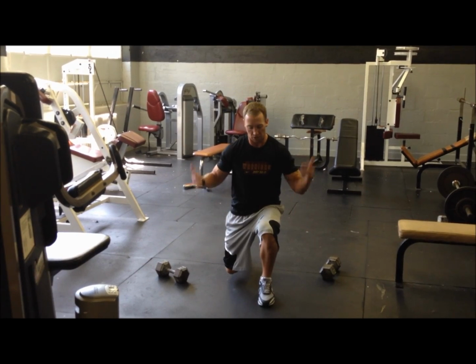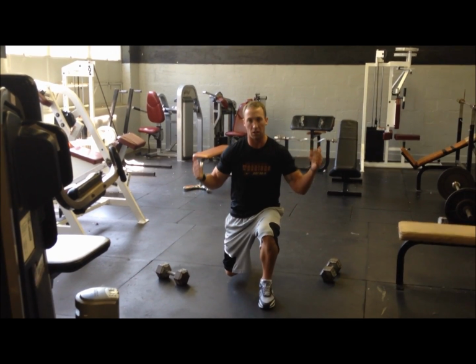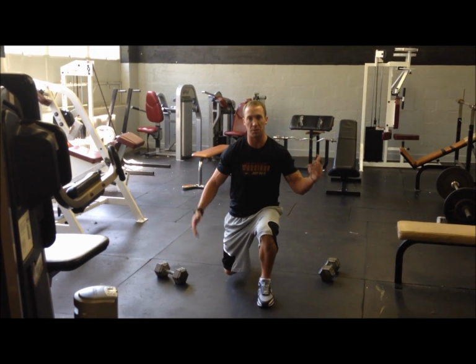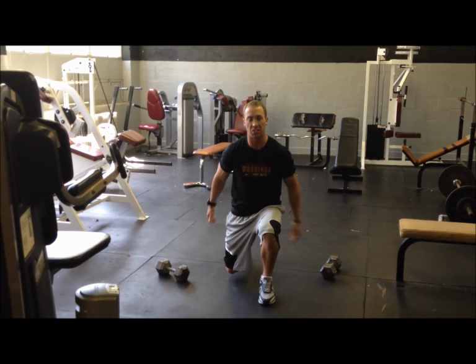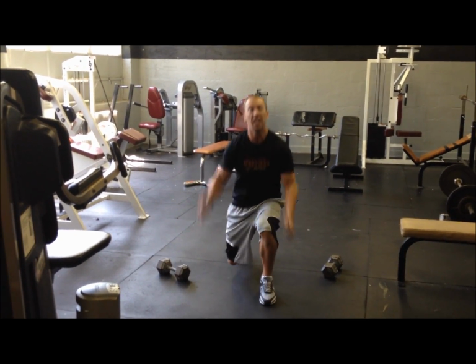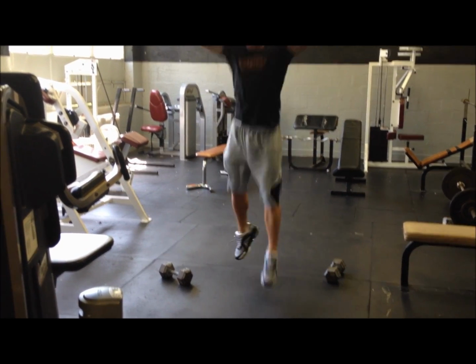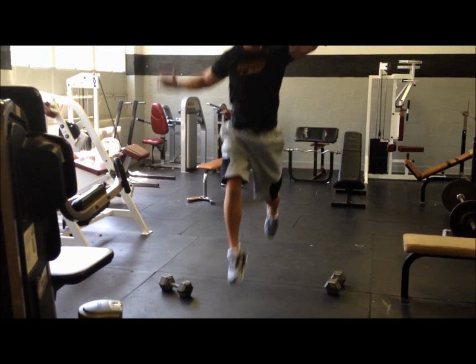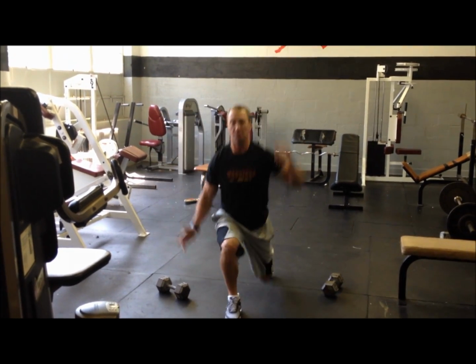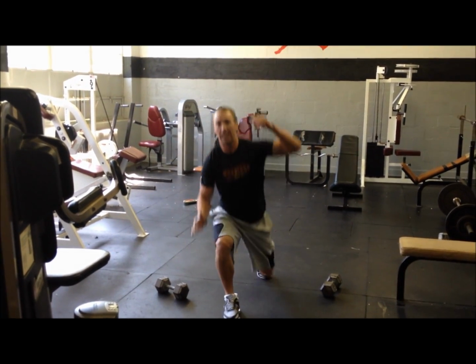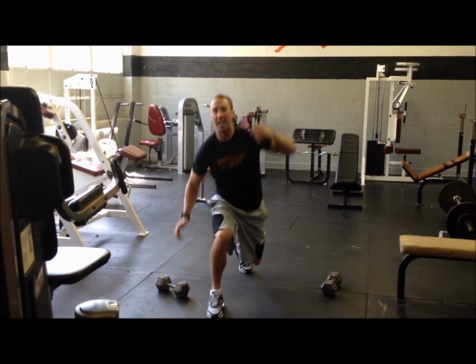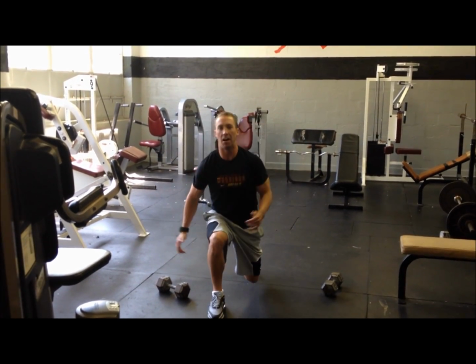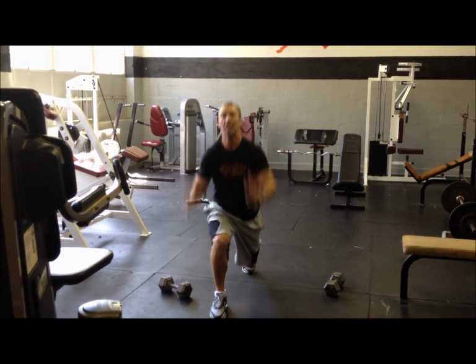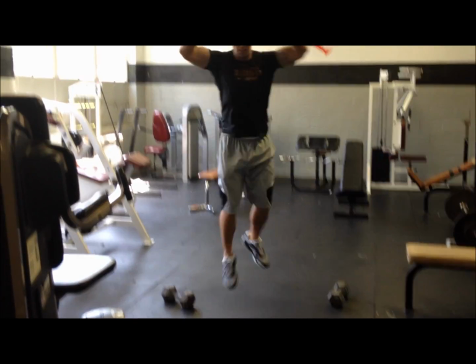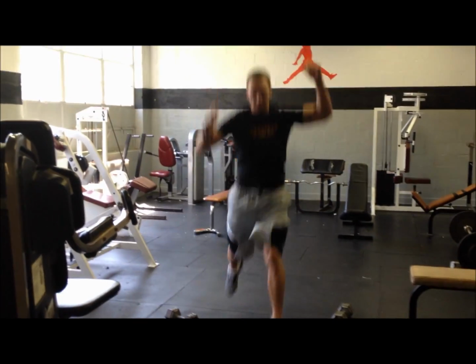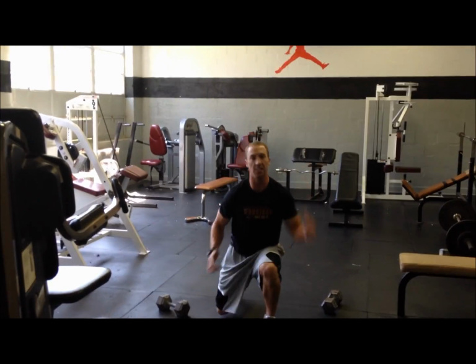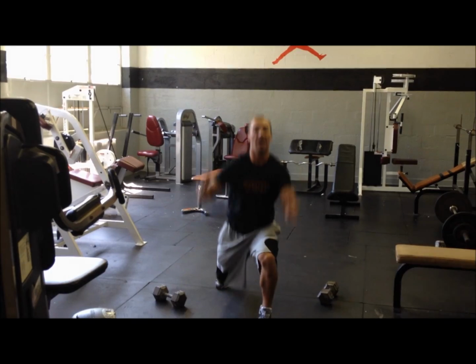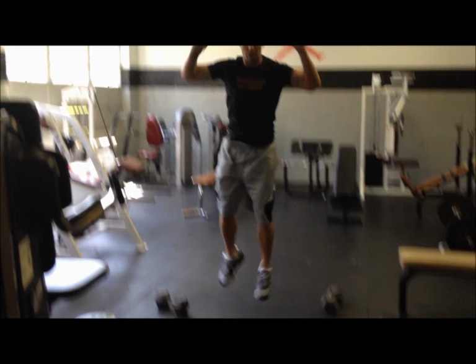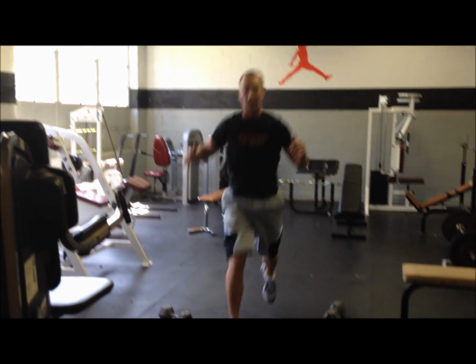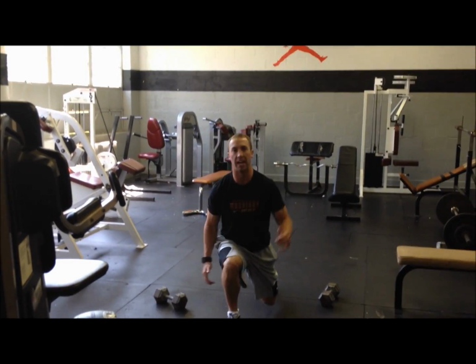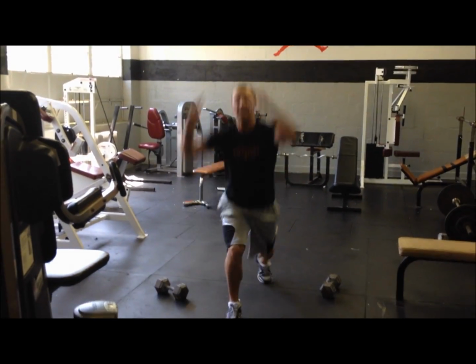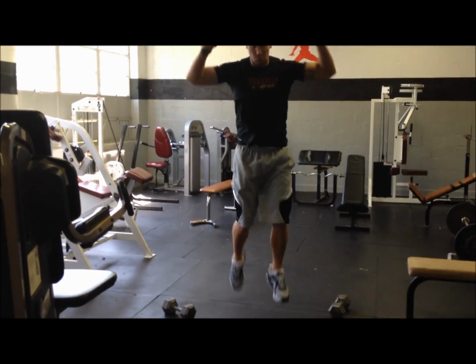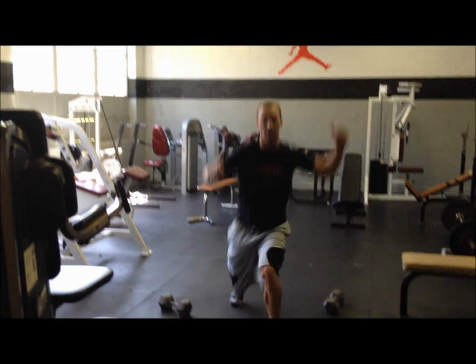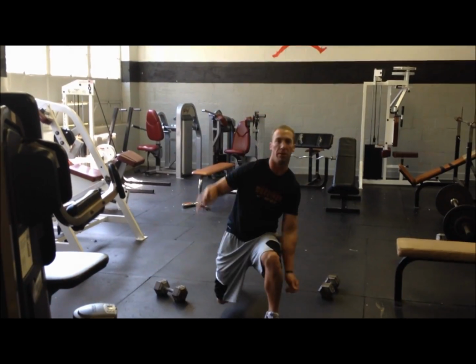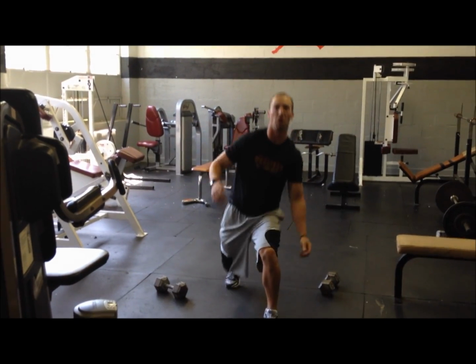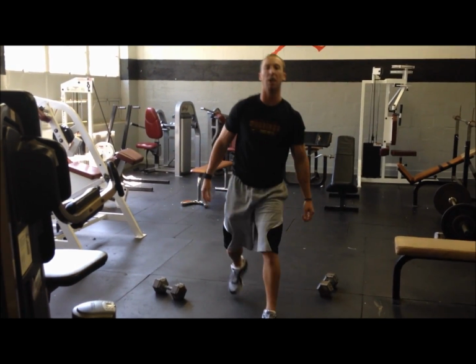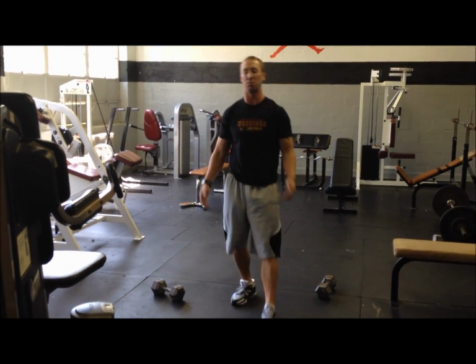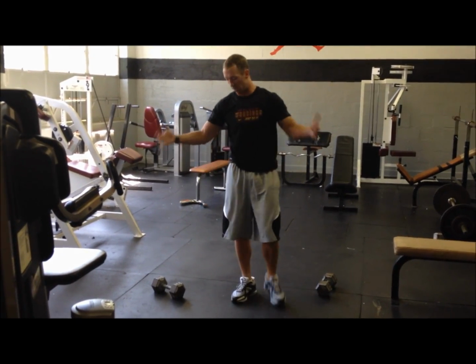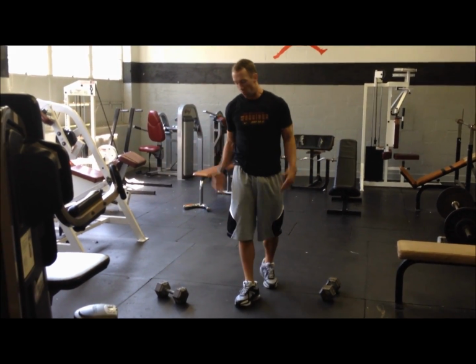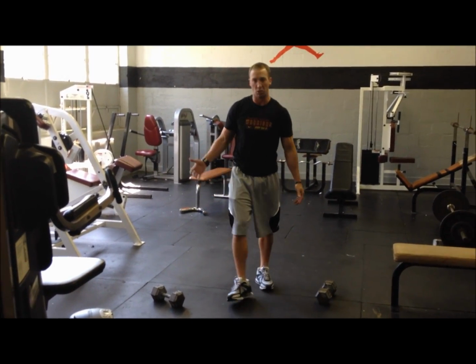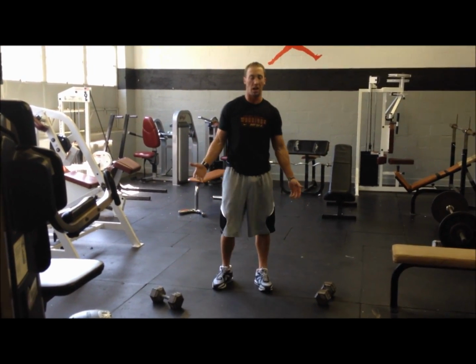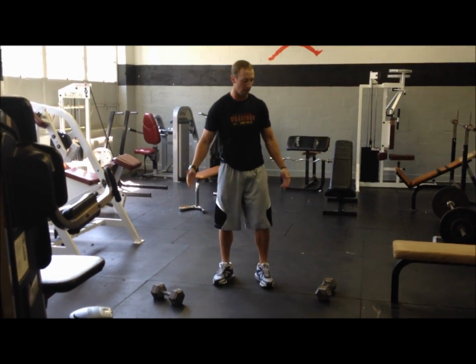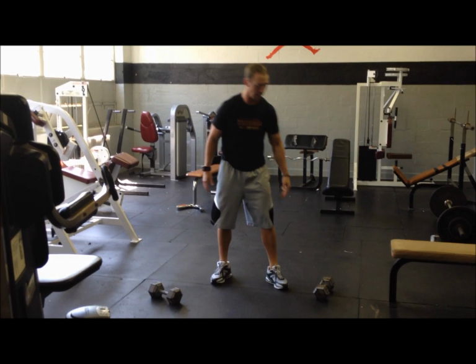So I'm in the lunge position, explode up, land back down. As soon as I hit the ground, I try and get up again — exploding up. We'll use dumbbells with it.